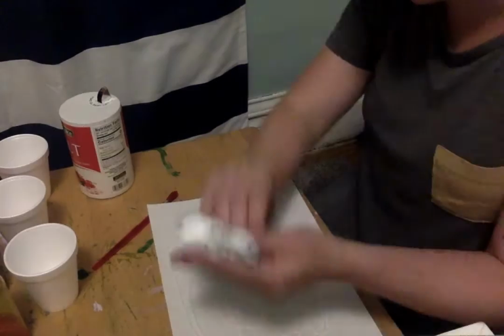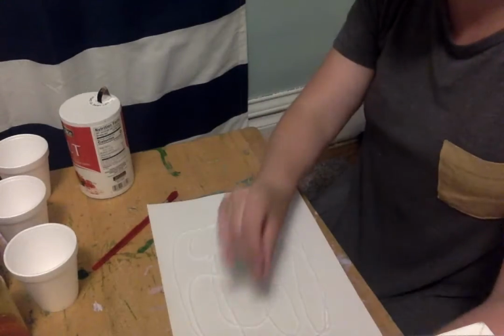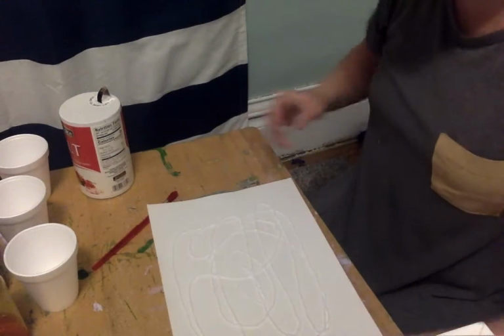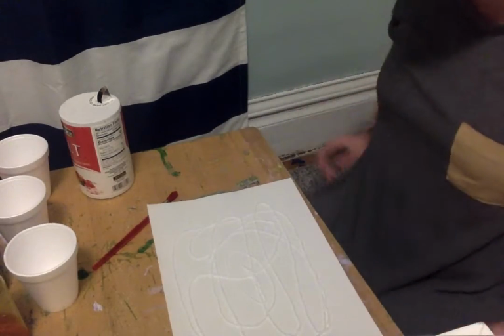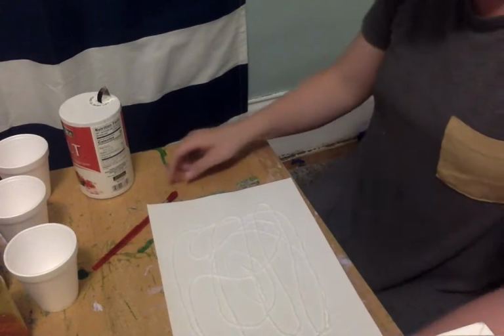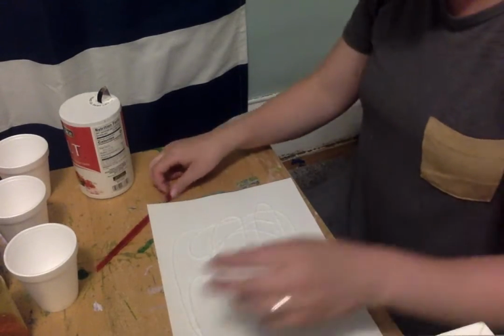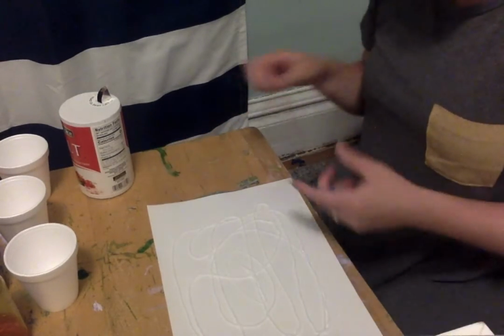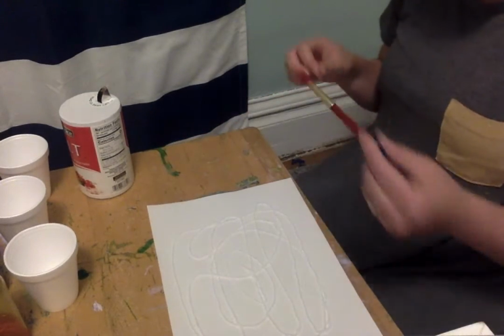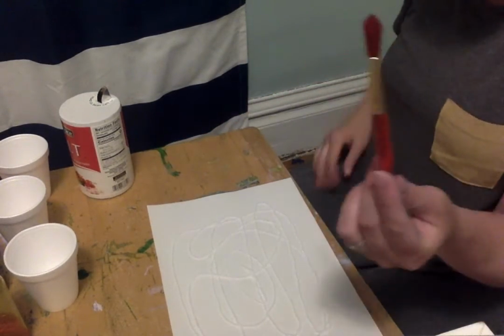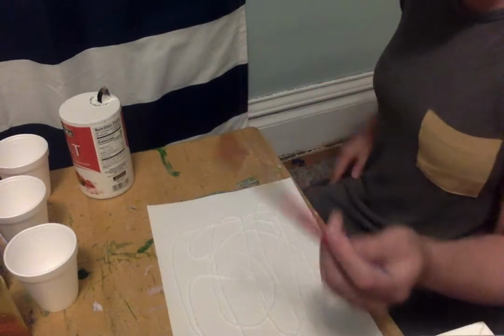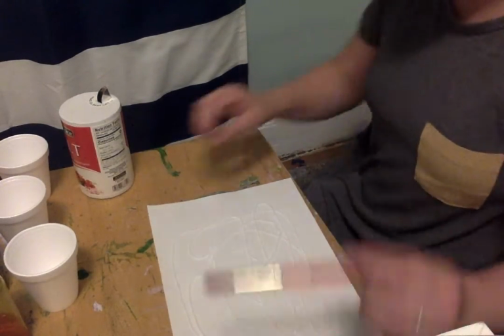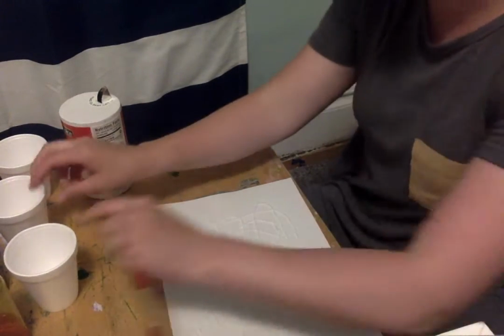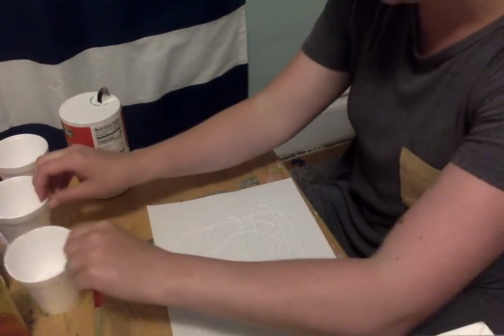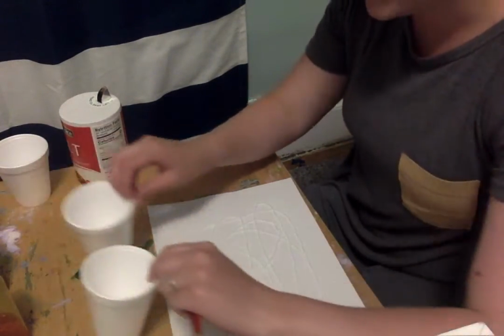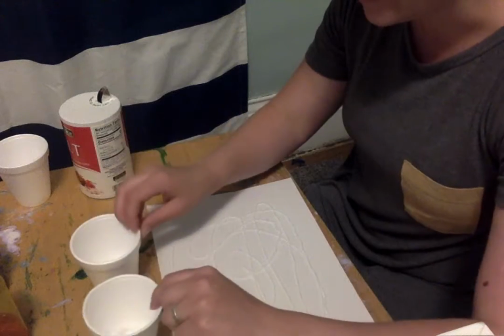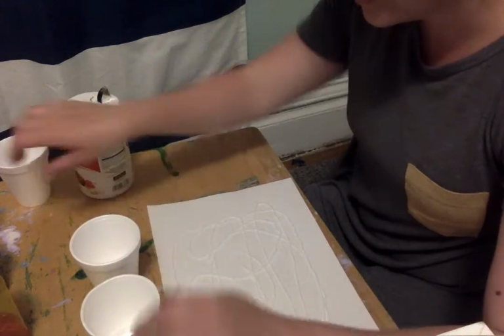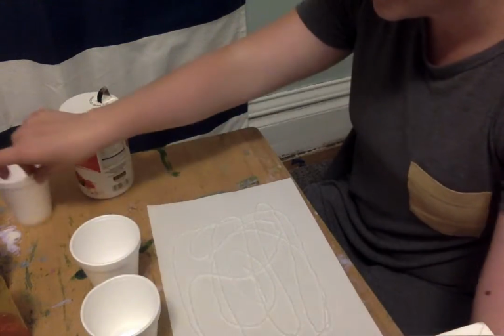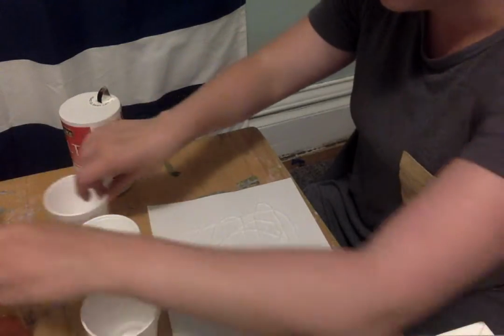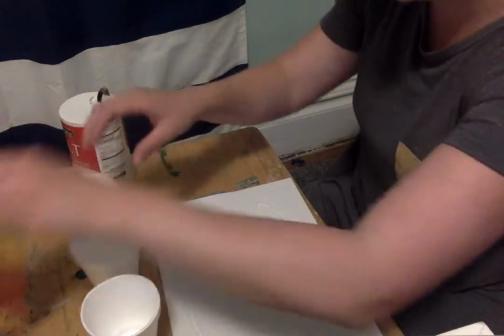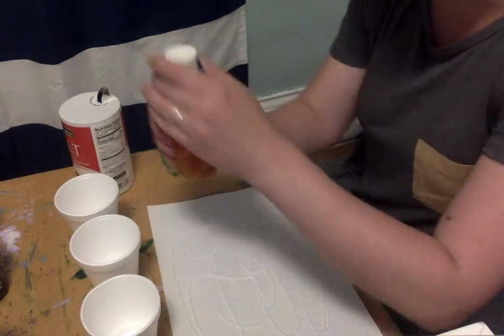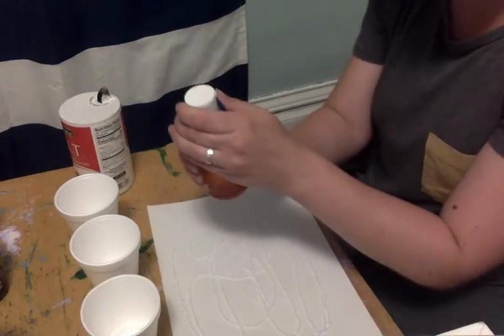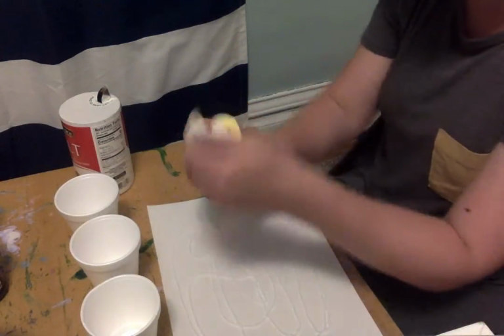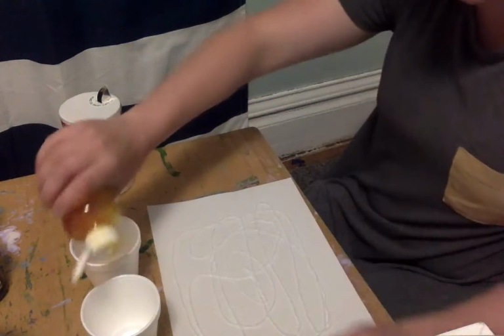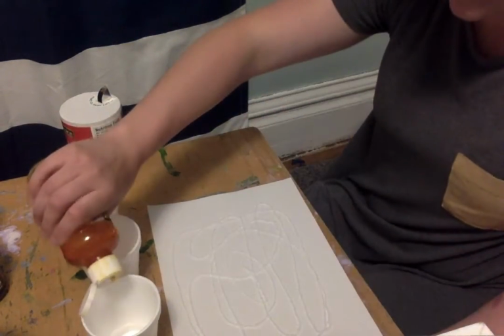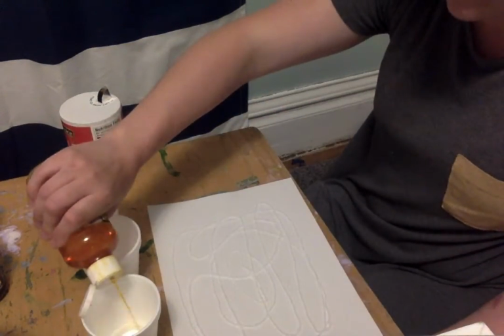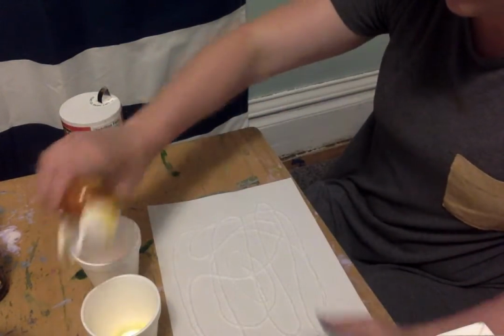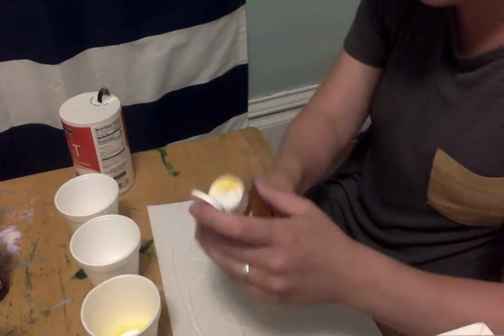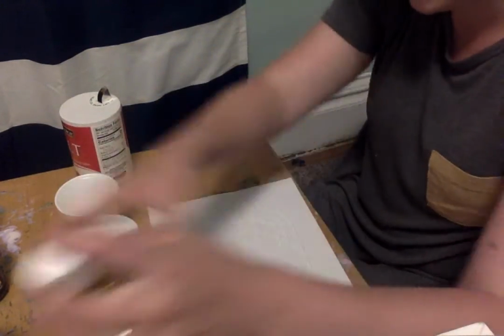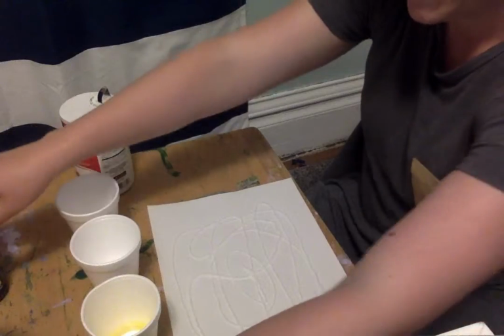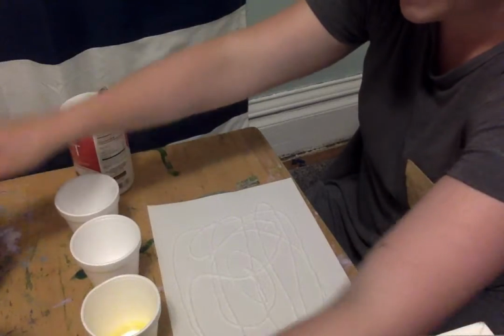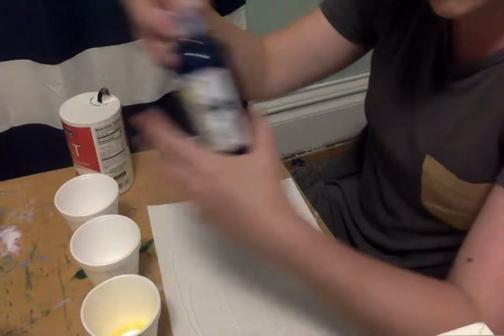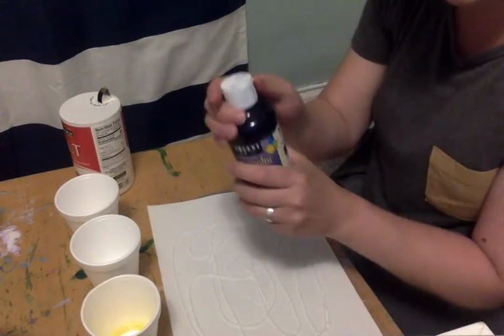It's kind of silly, isn't it? Next I'm going to take my paintbrush. Now I have my paints I'm going to mix up. So I'm going to put a little yellow, a little blue.